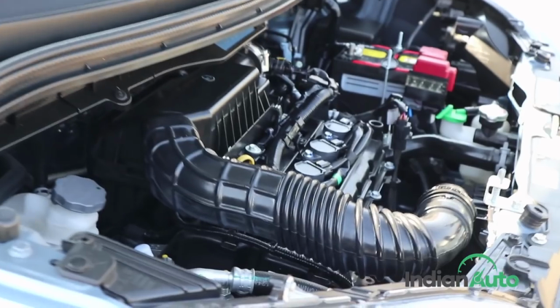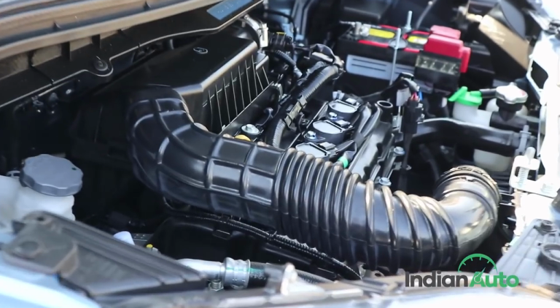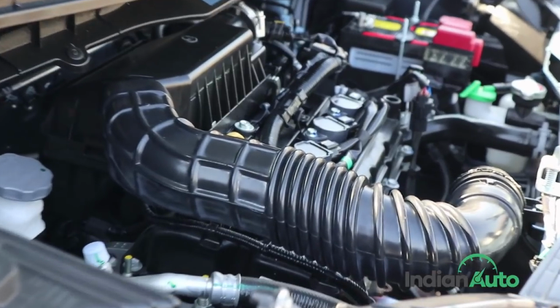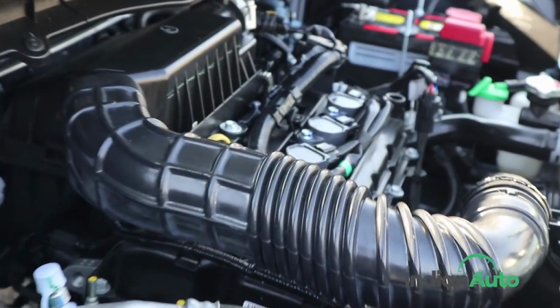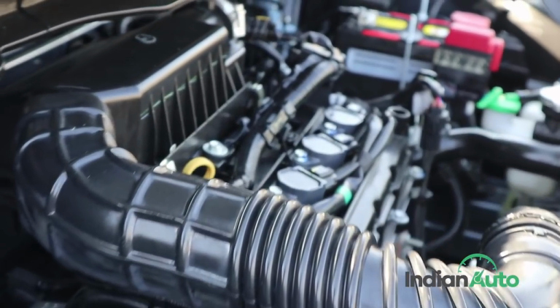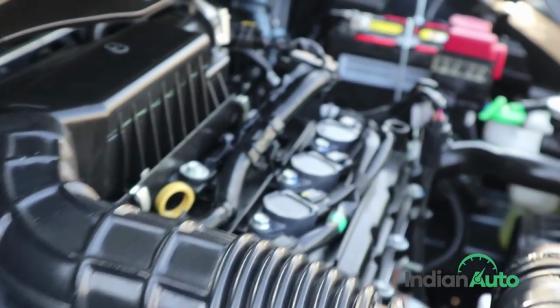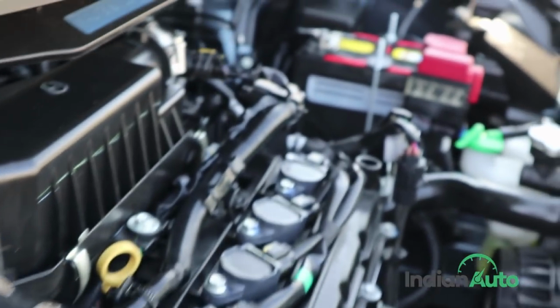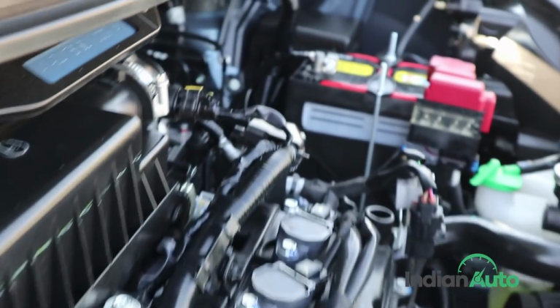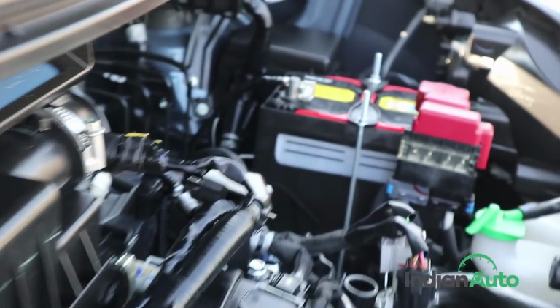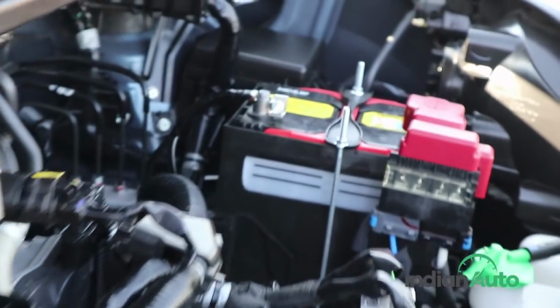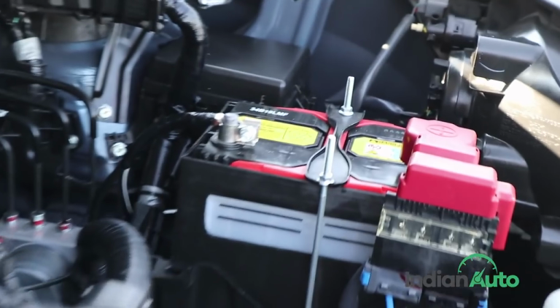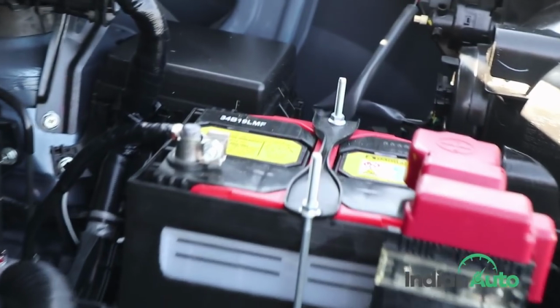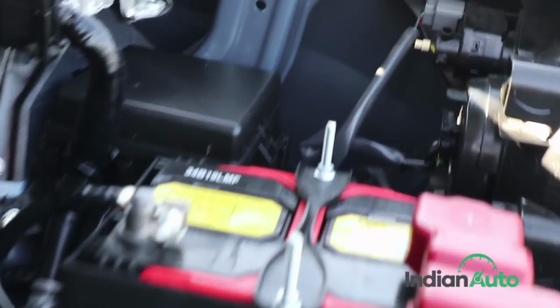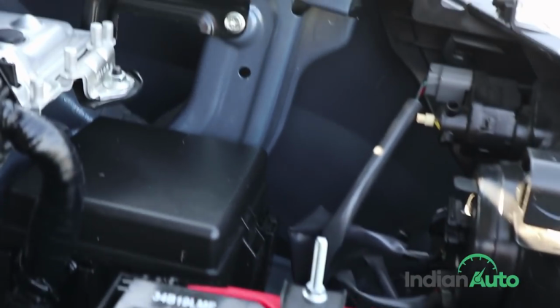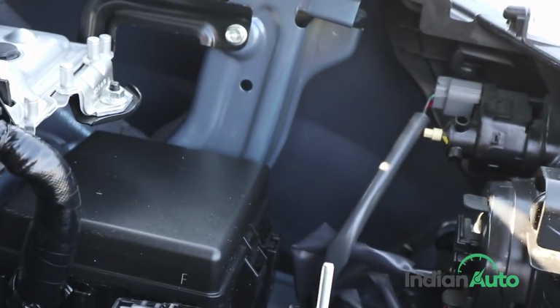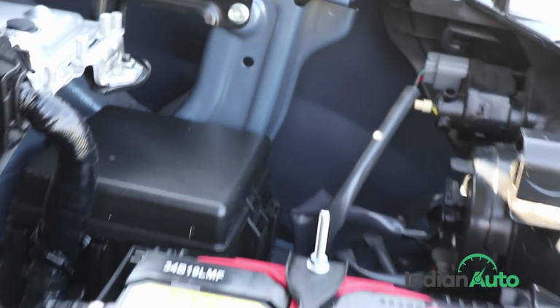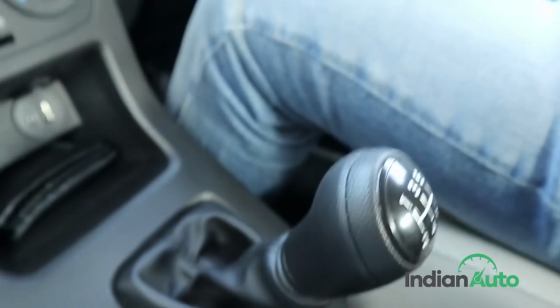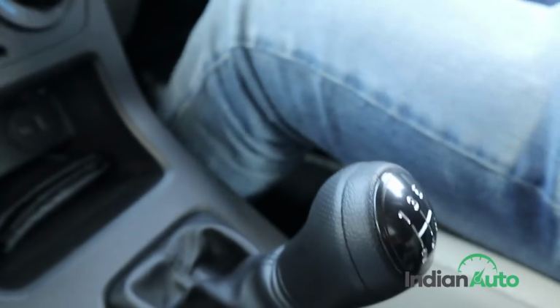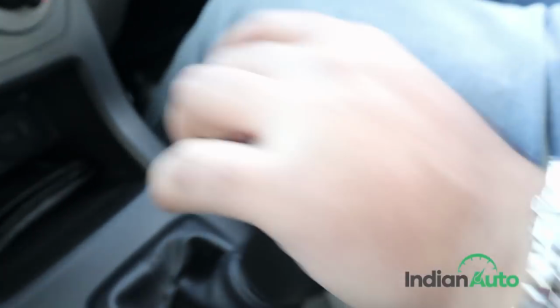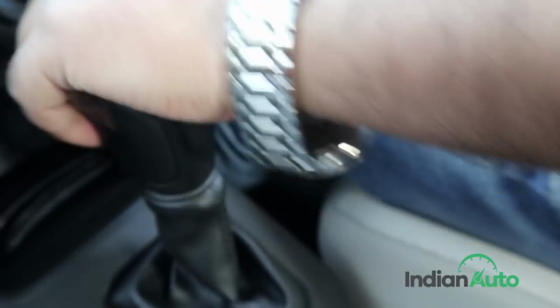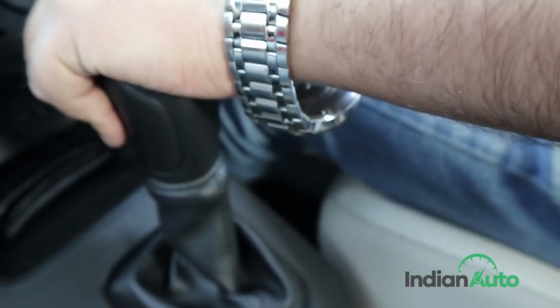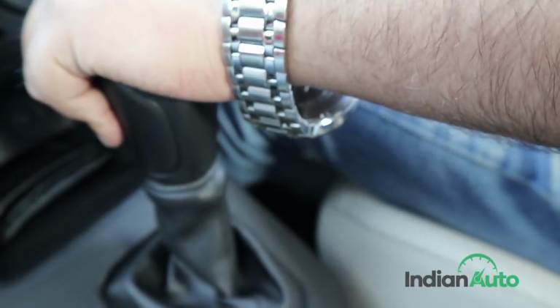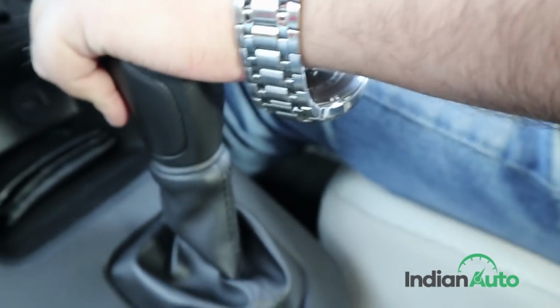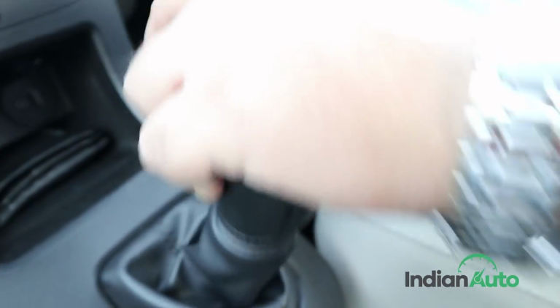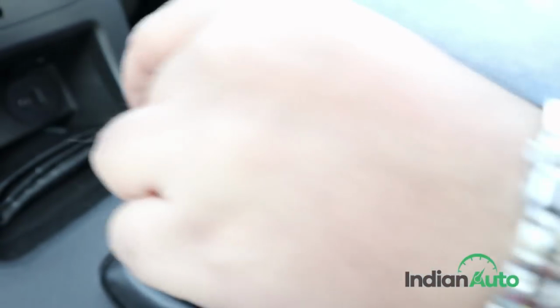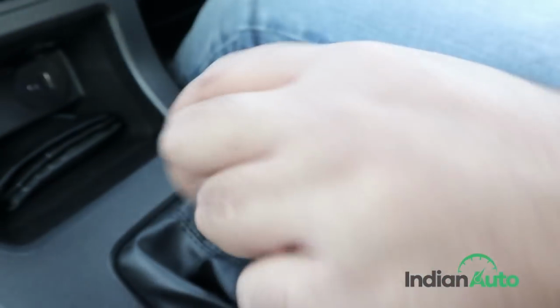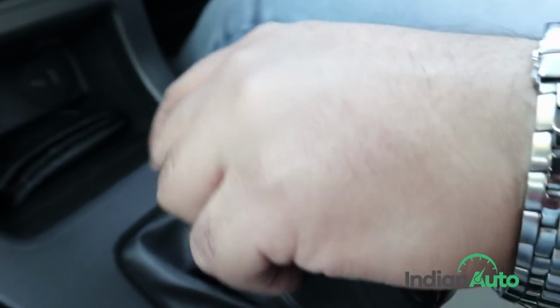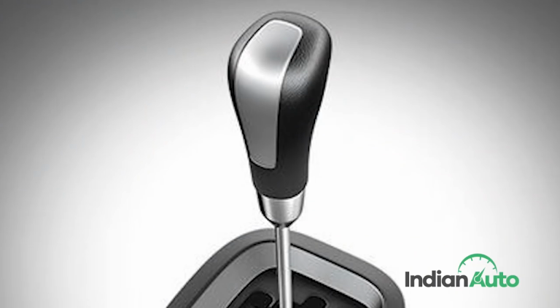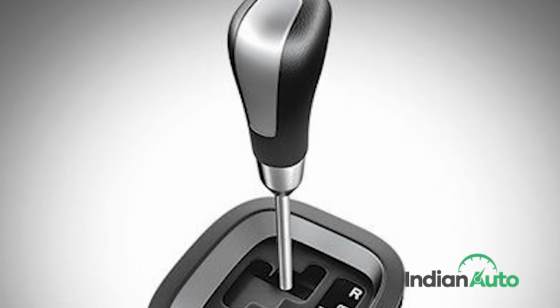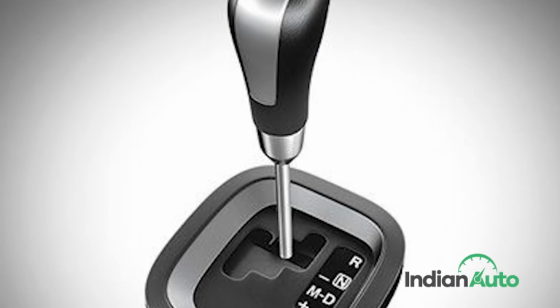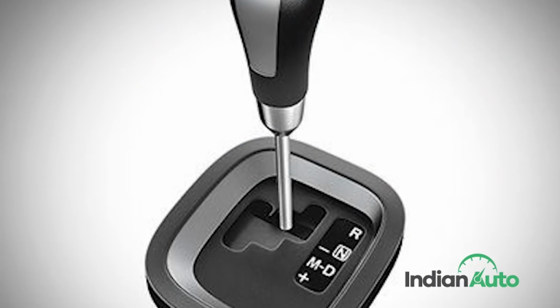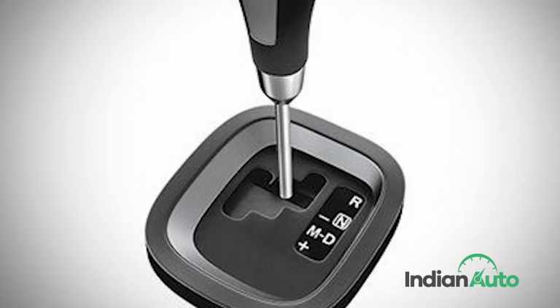The base variants of the WagonR are only available with the 1.0-litre 3-cylinder motor, which makes 68 bhp and 110 Nm of torque. However, along with the 5-speed manual, the 1.0-litre engine will also continue to be offered with the option of a 5-speed automatic gearbox.